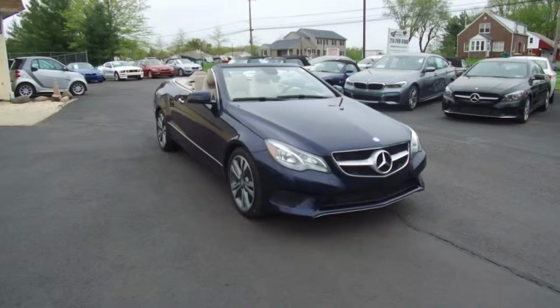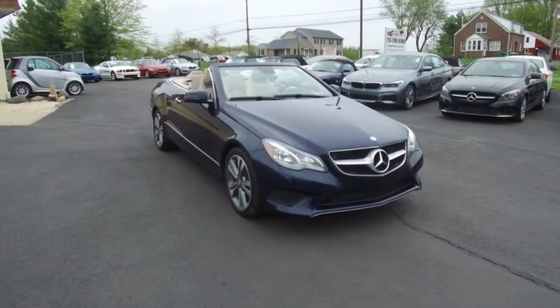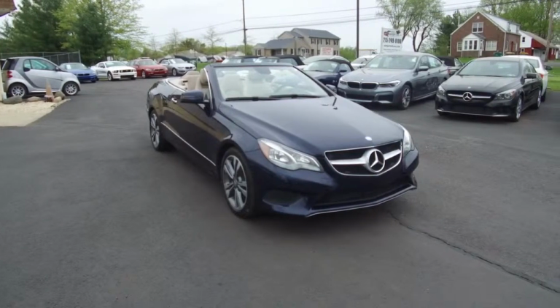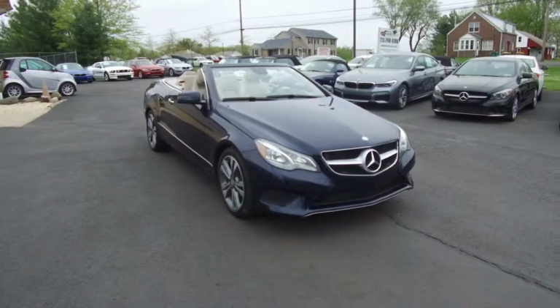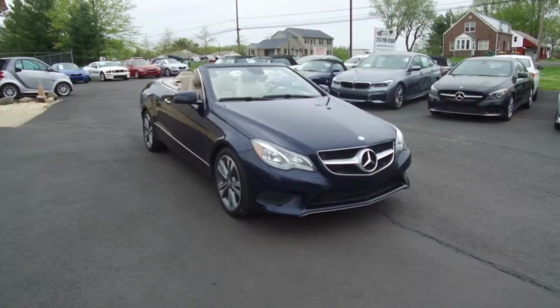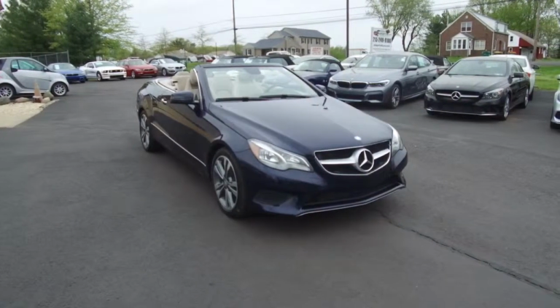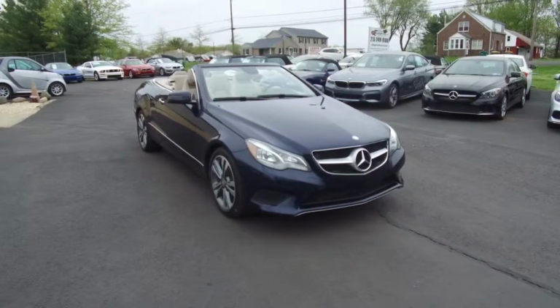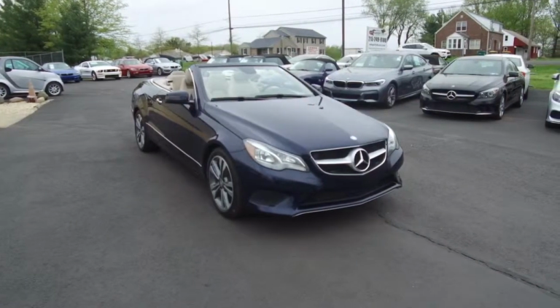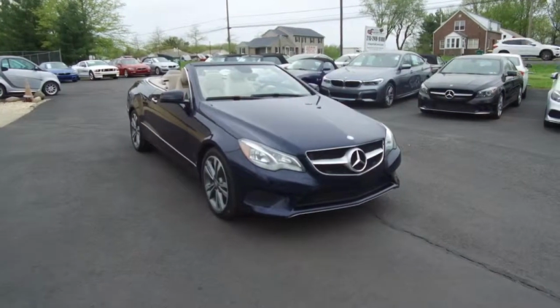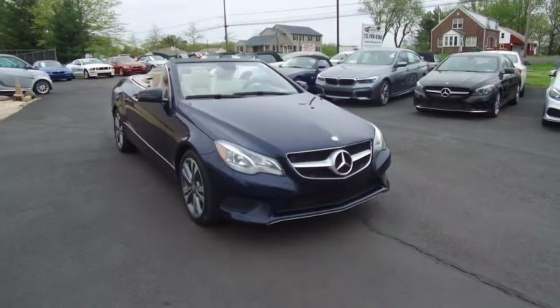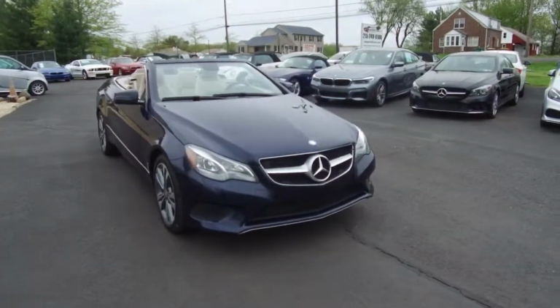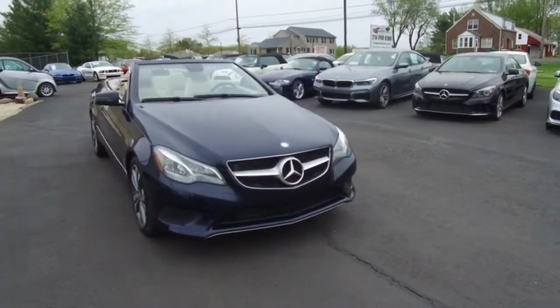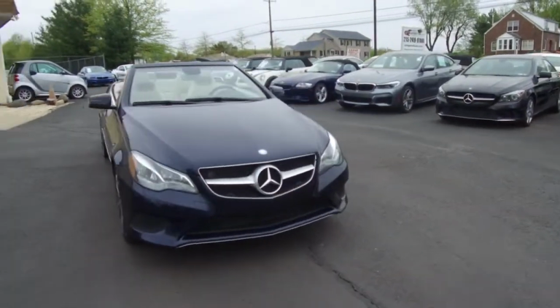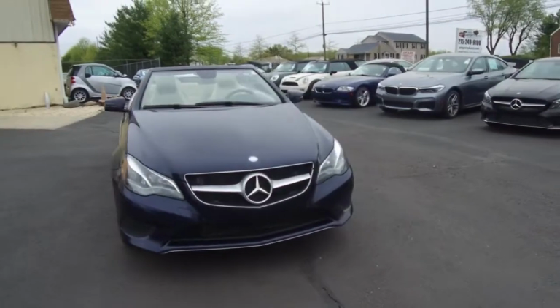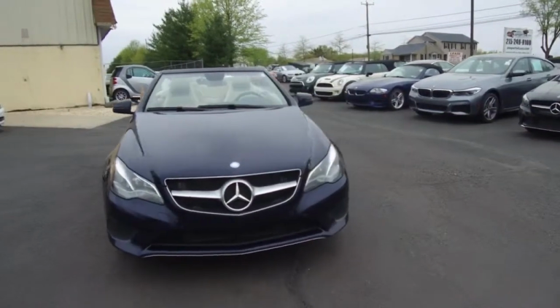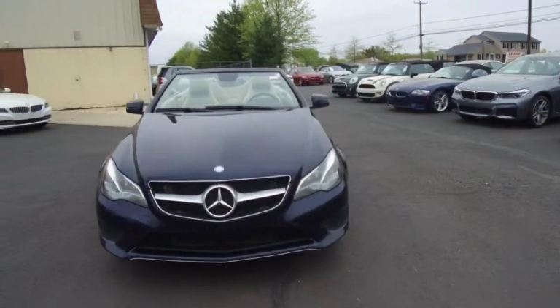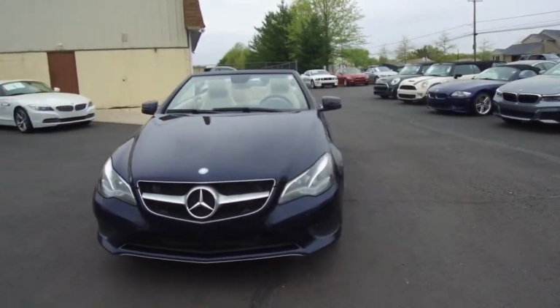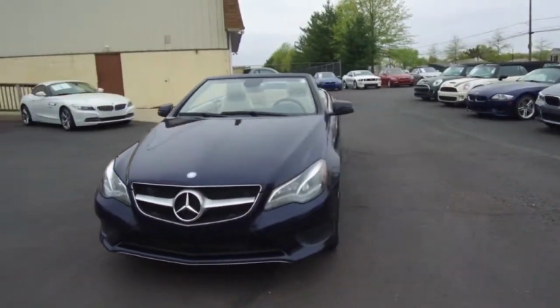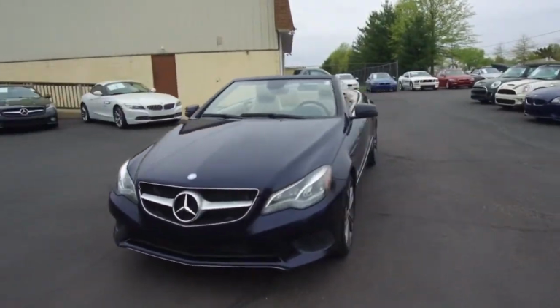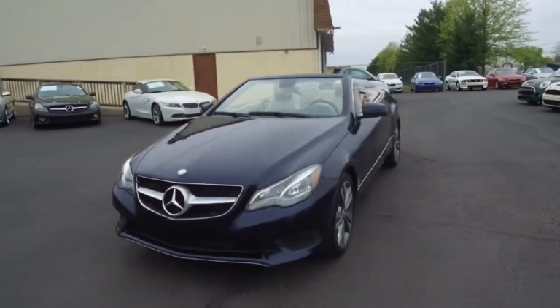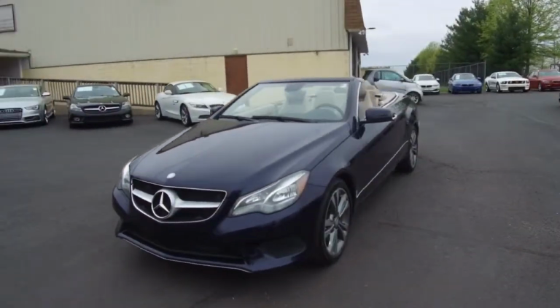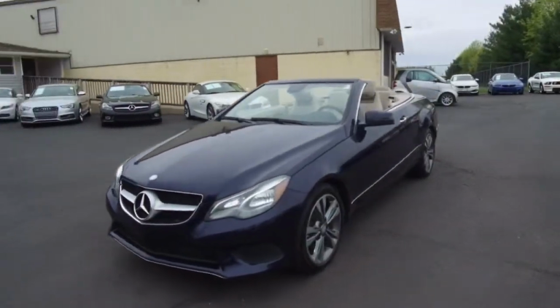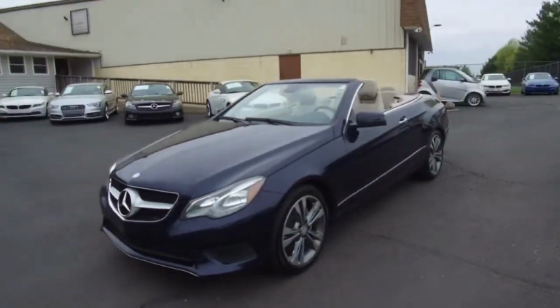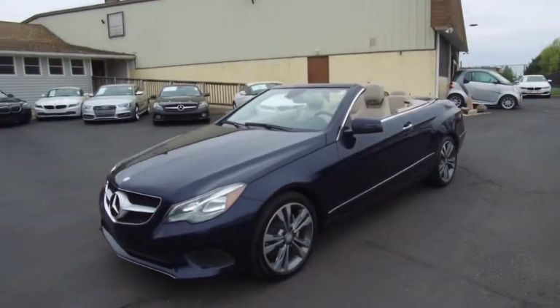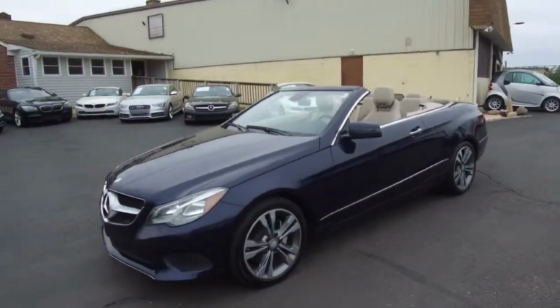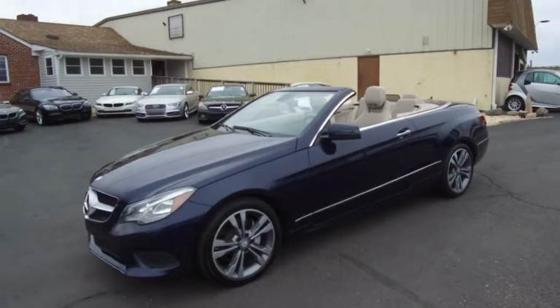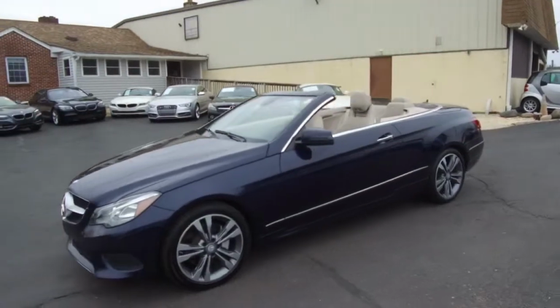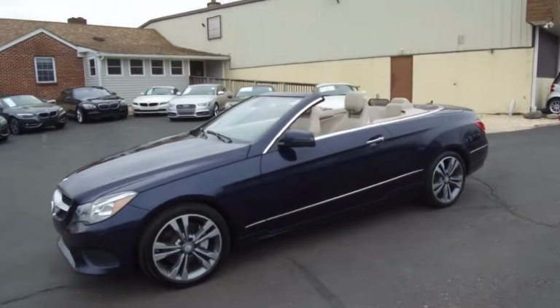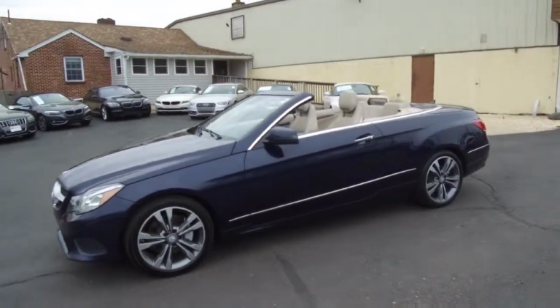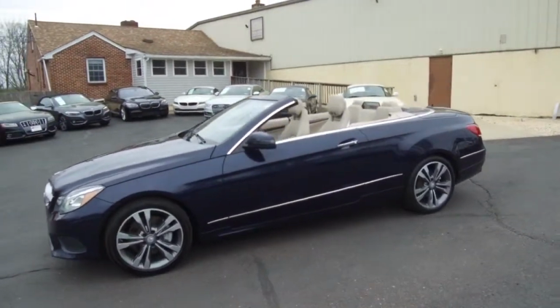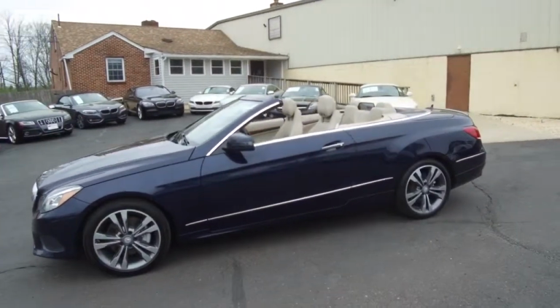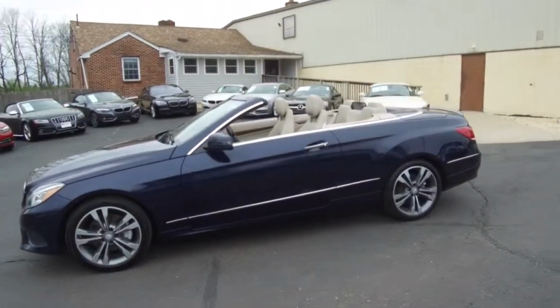Hey, we're here today at E-Imports for Less talking about a recent addition to our inventory. This here is a 2016 Mercedes-Benz E400. It's a dark blue metallic on the exterior with a beige interior, and it currently has 20,000 miles on it.